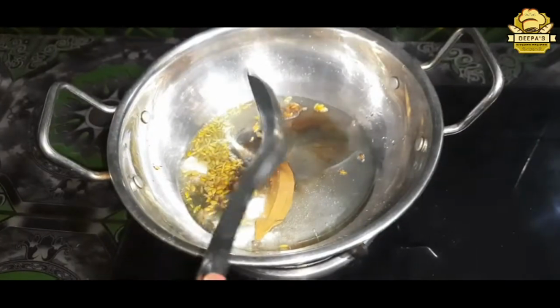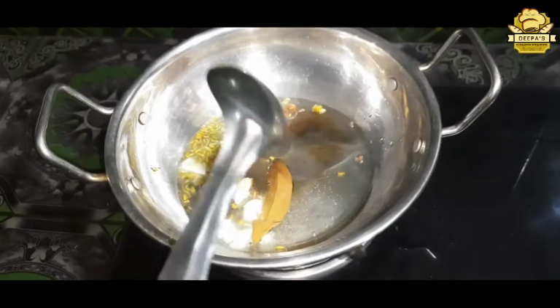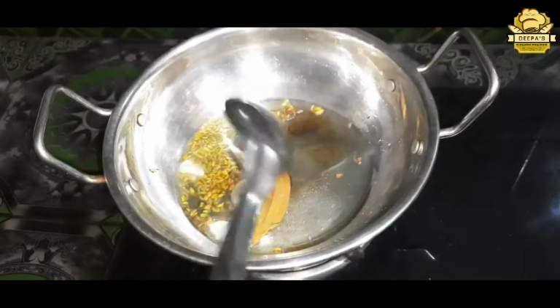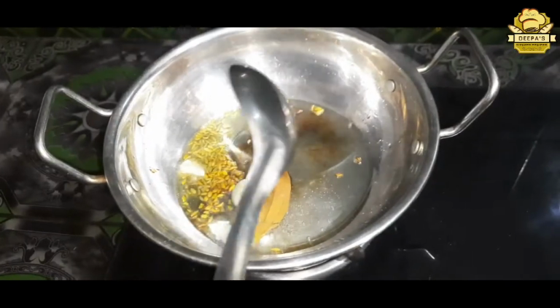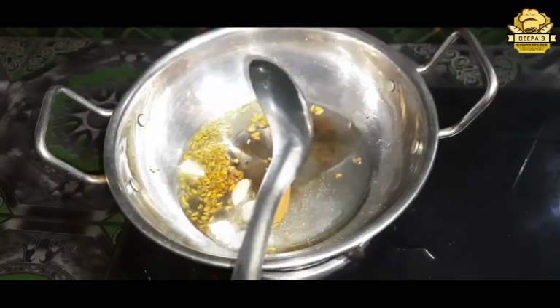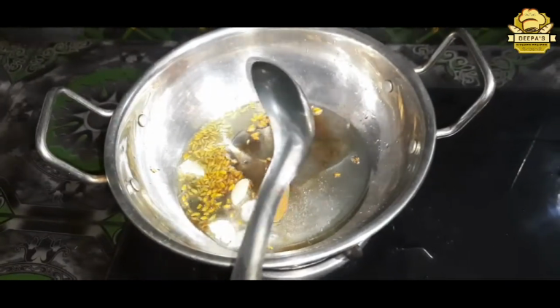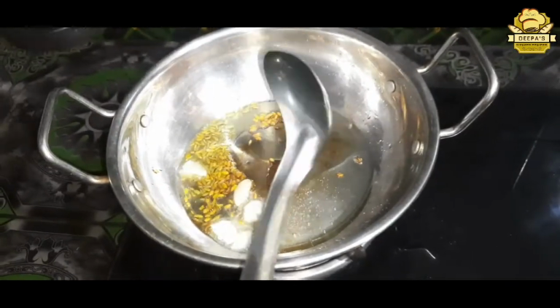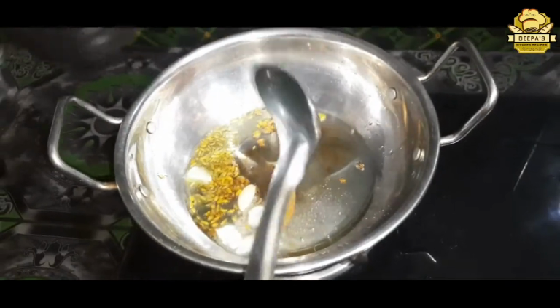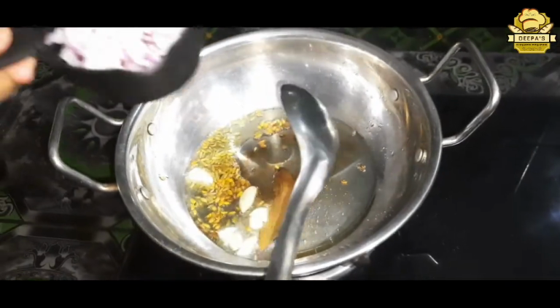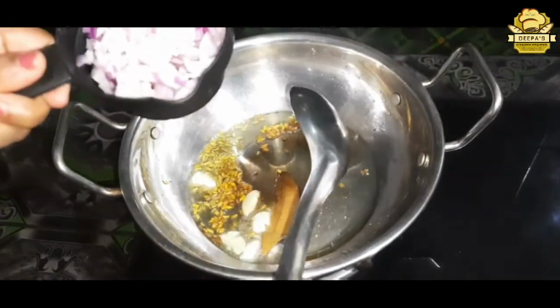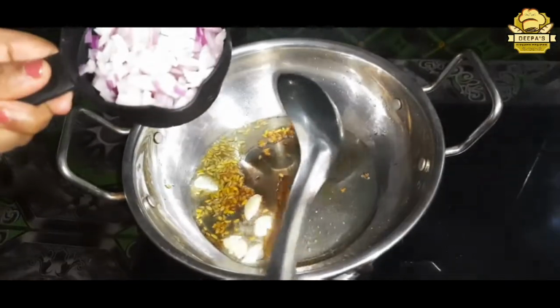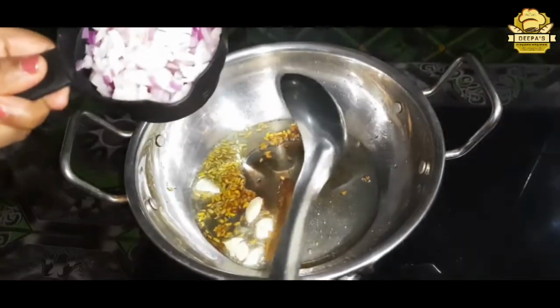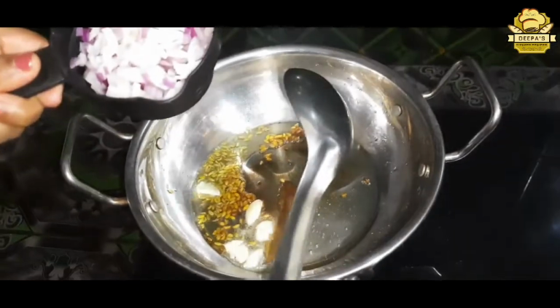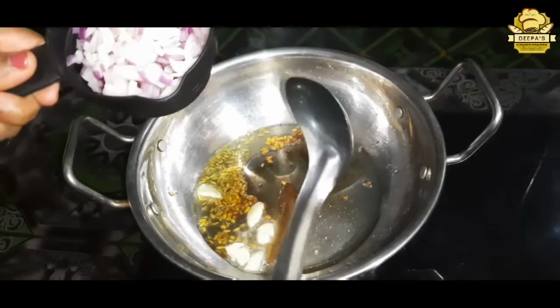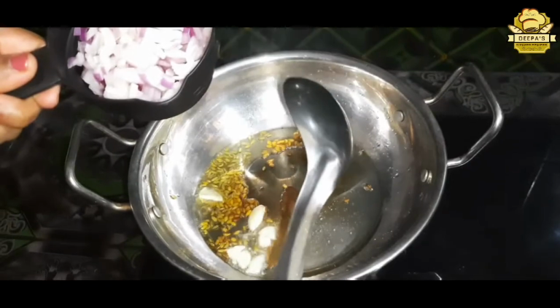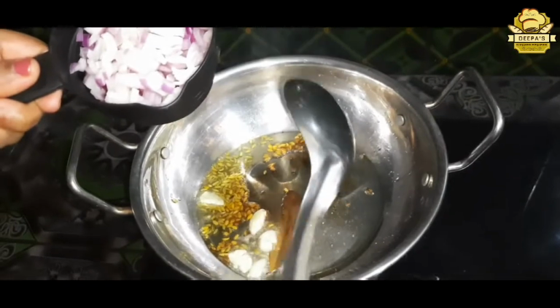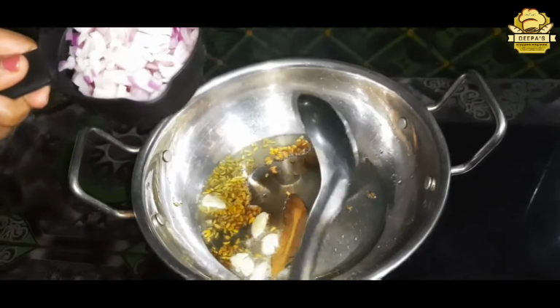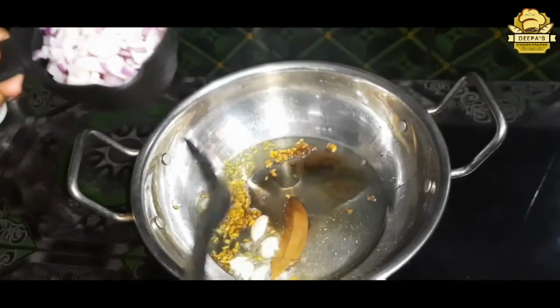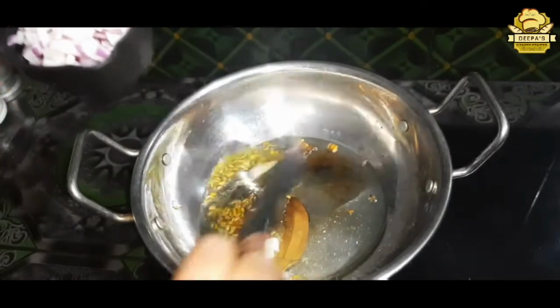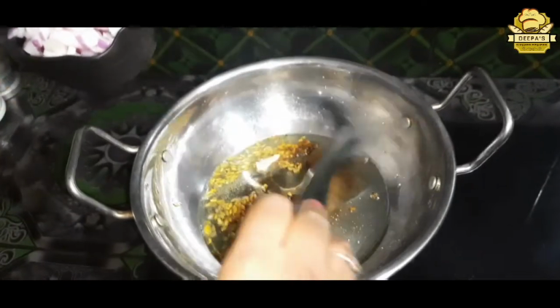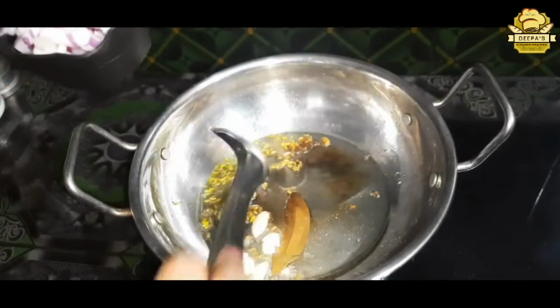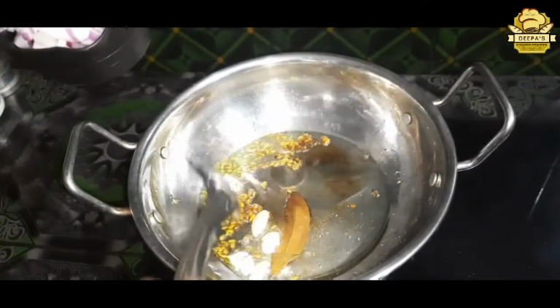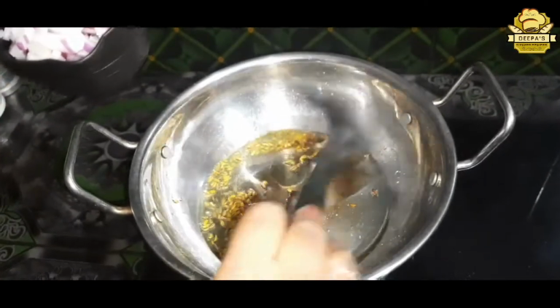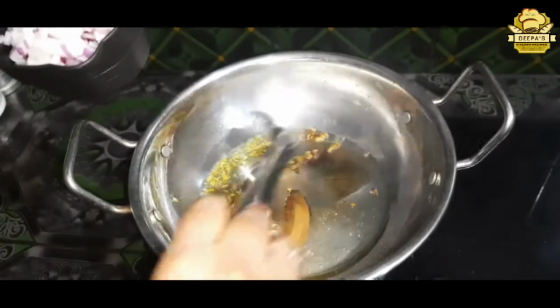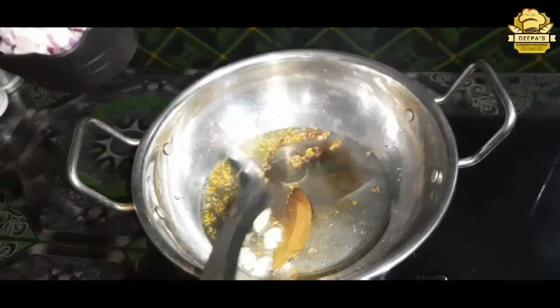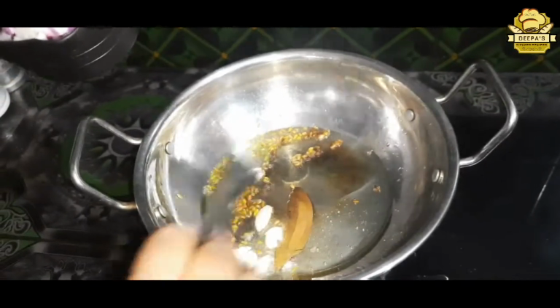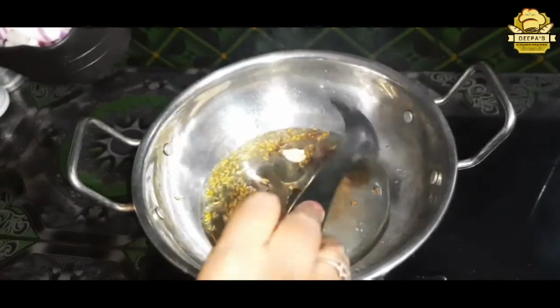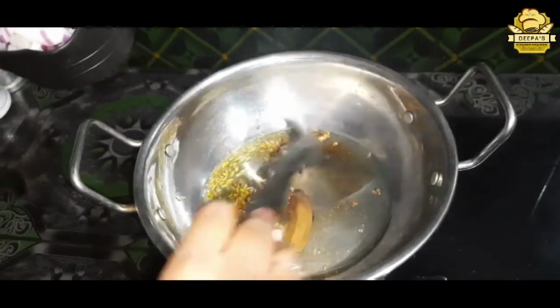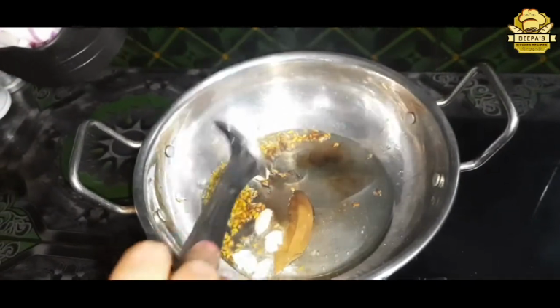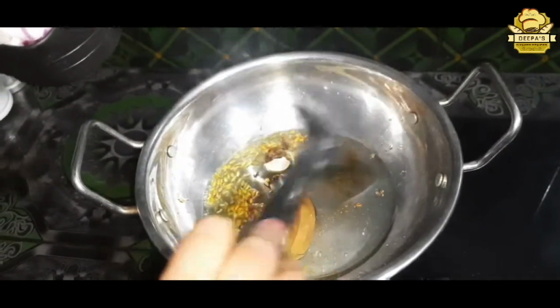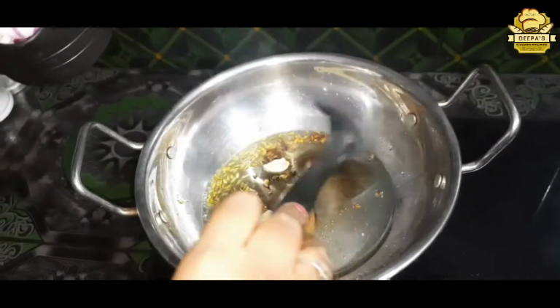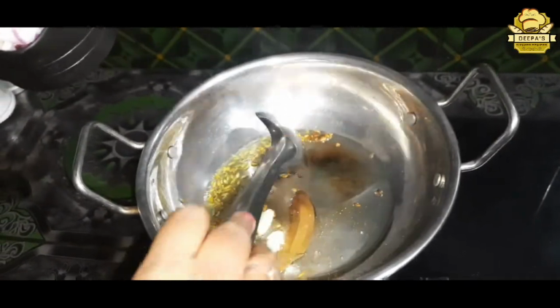Now we will cut it in the middle and then cut it into medium size pieces.